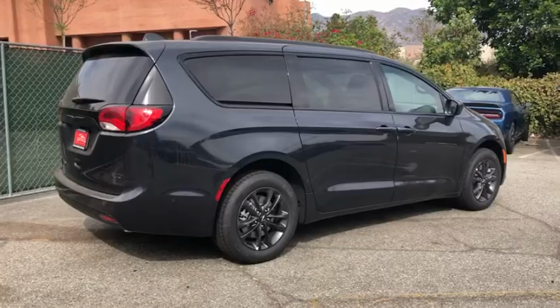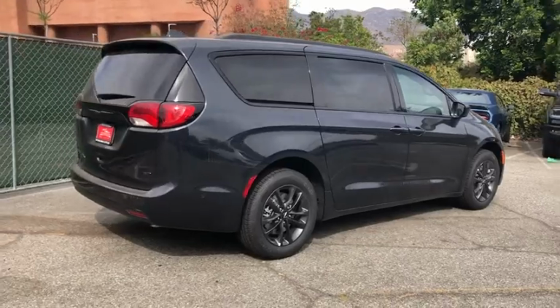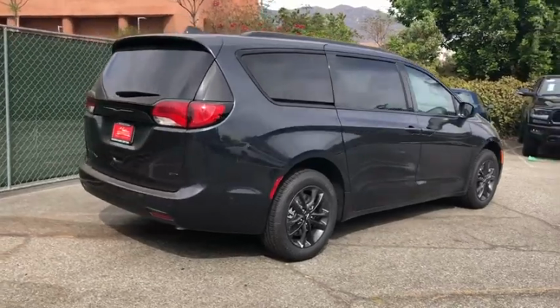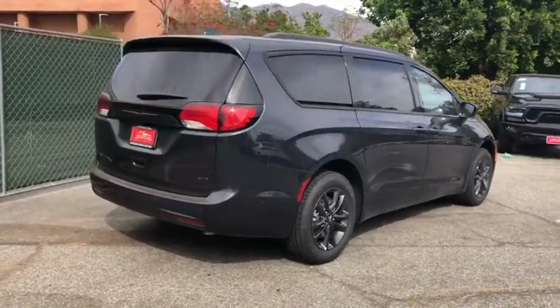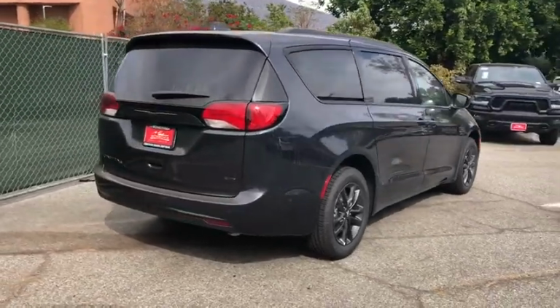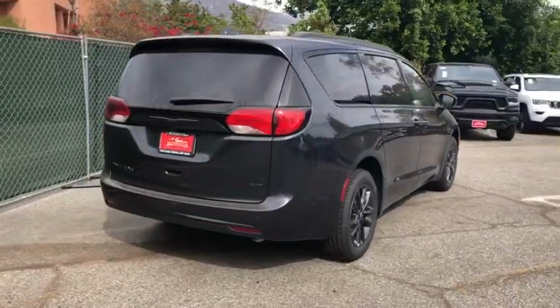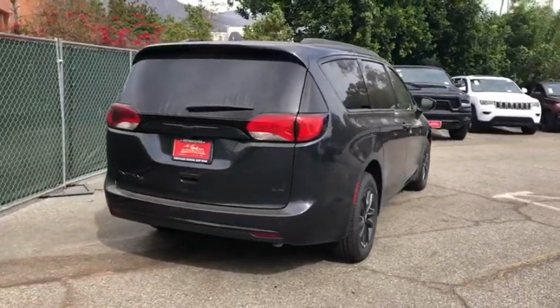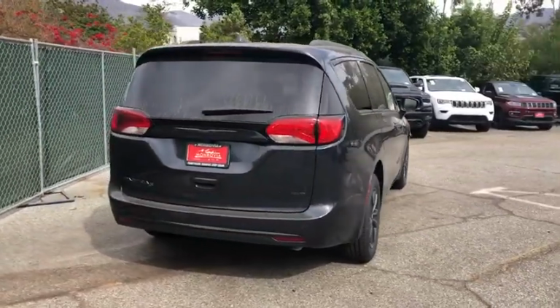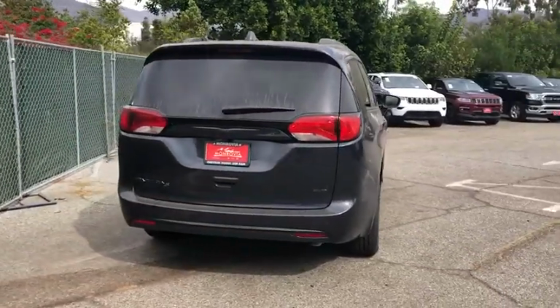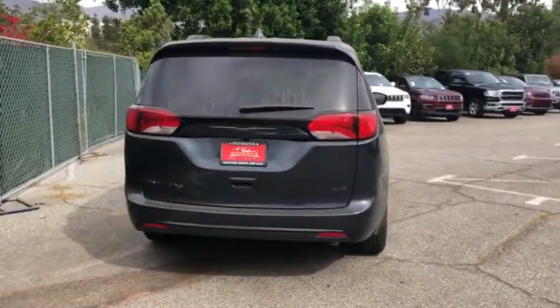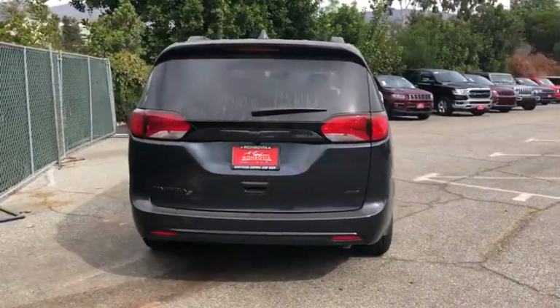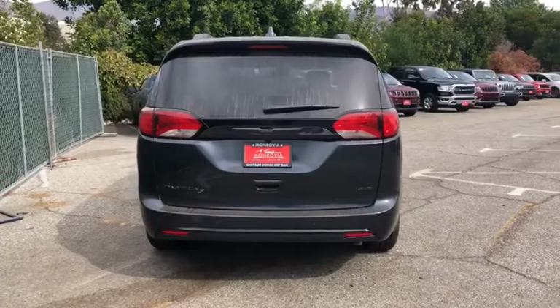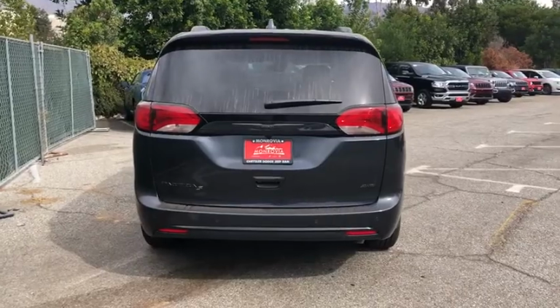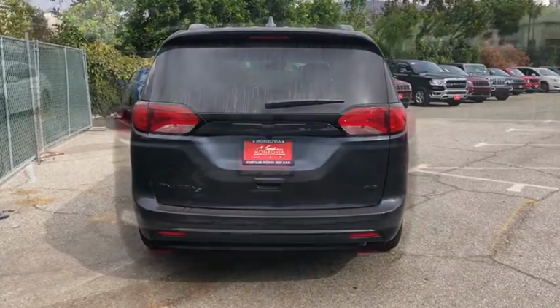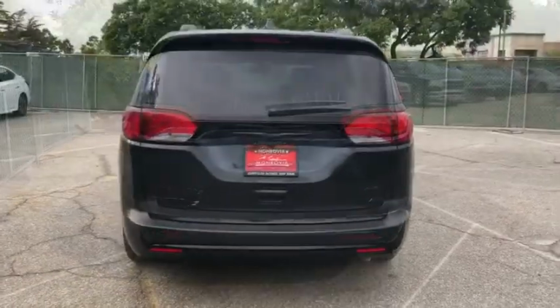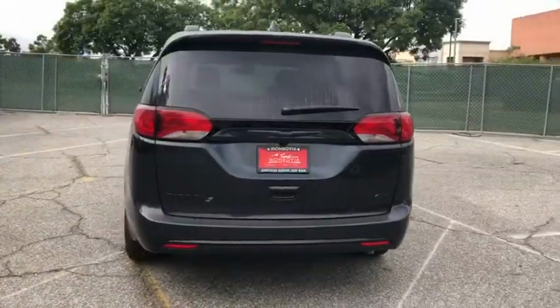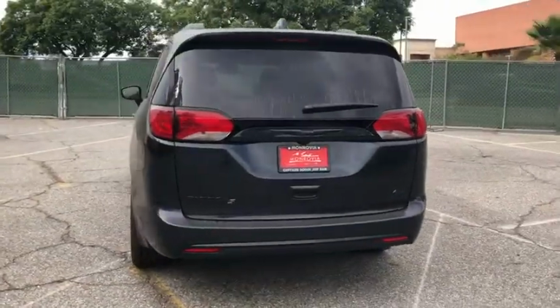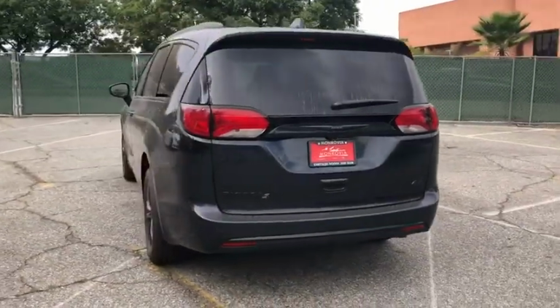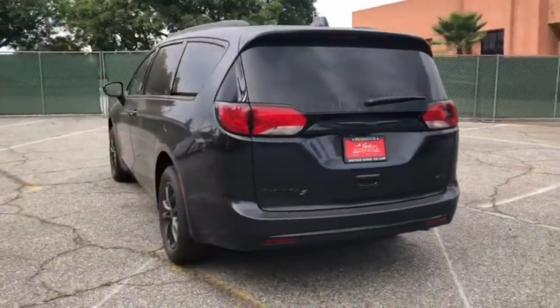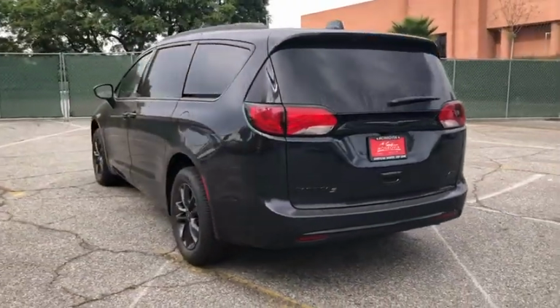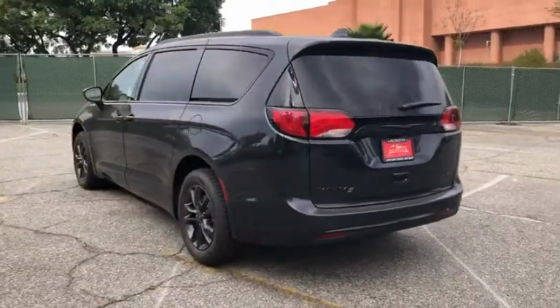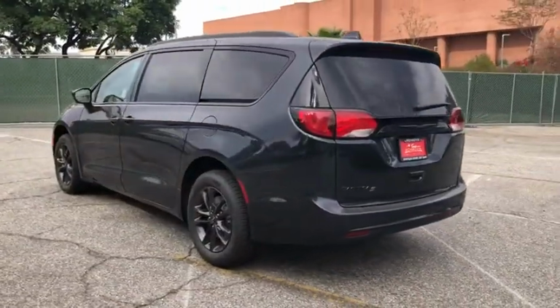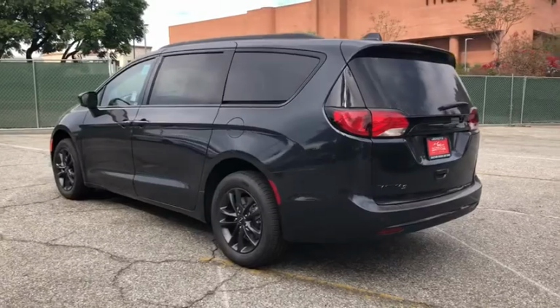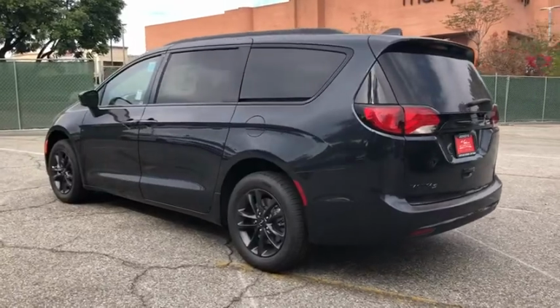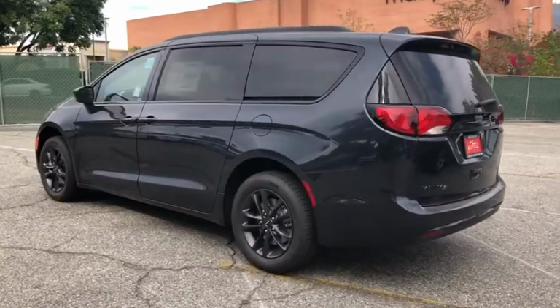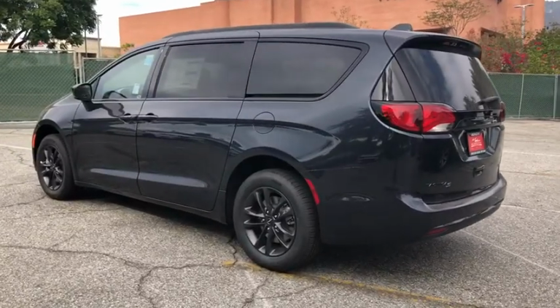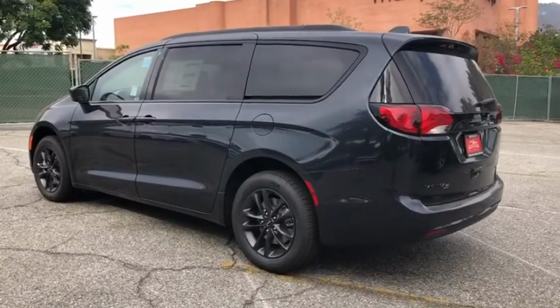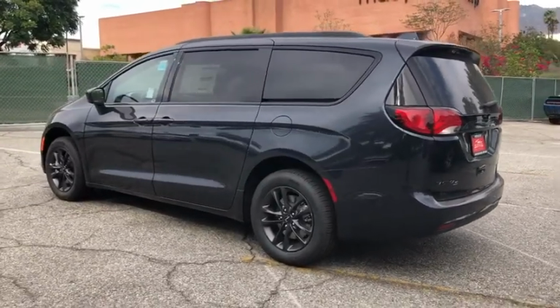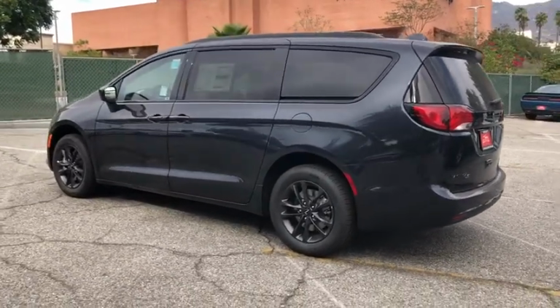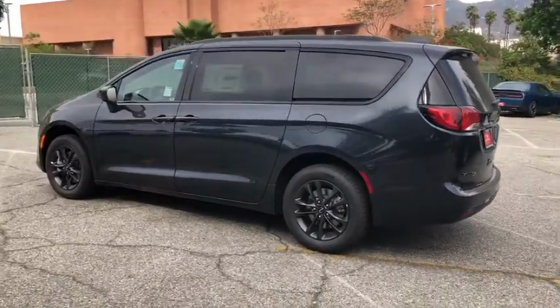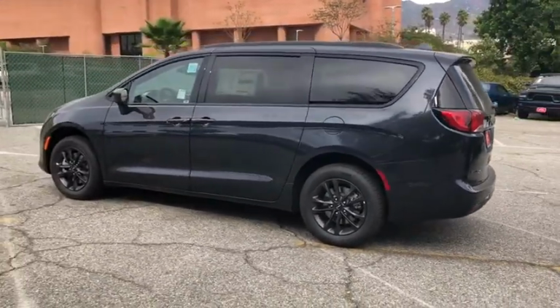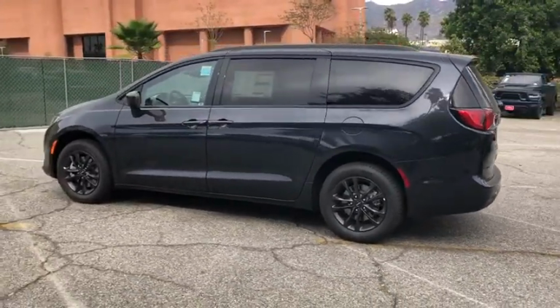These are just some of the great options this vehicle comes with: all-wheel drive, keyless entry, power lift gate, remote engine start, keyless start, satellite radio, fog lamps, backup camera, heated mirrors, aluminum wheels.